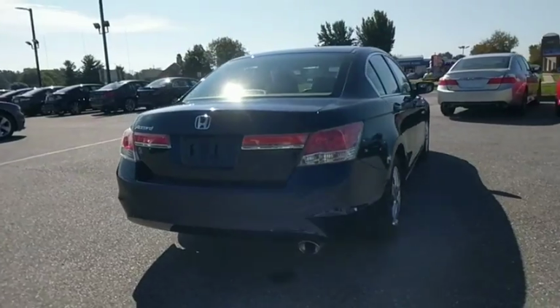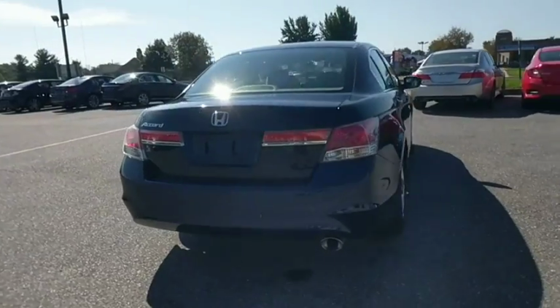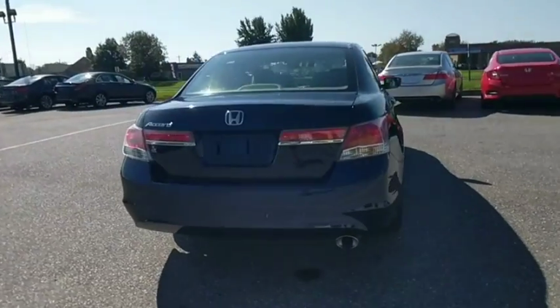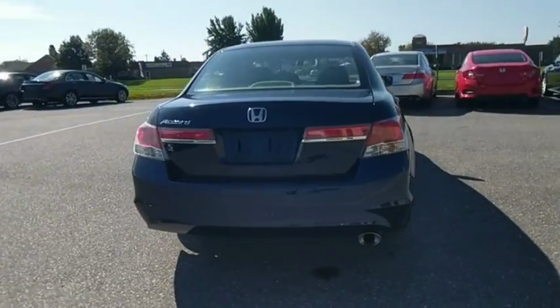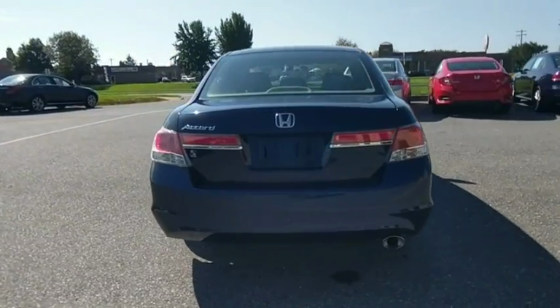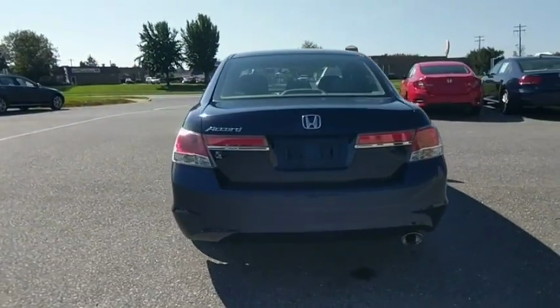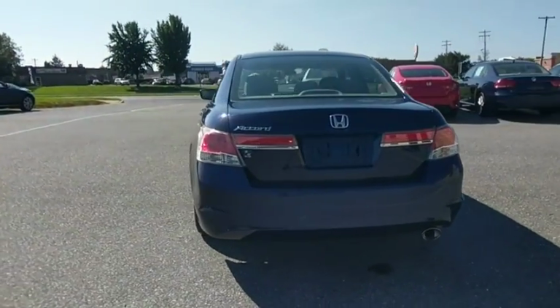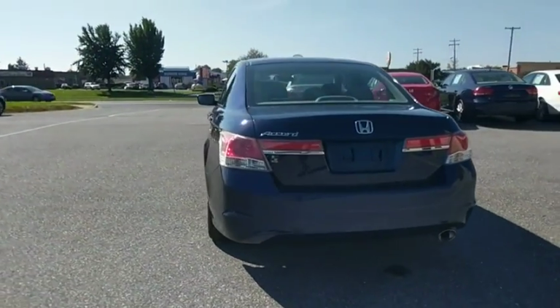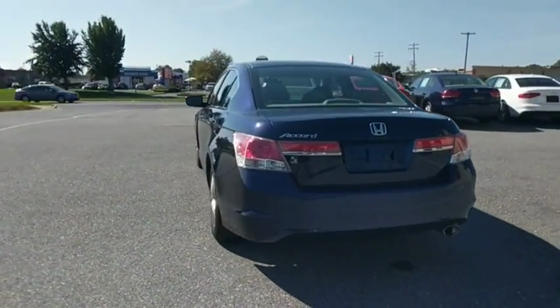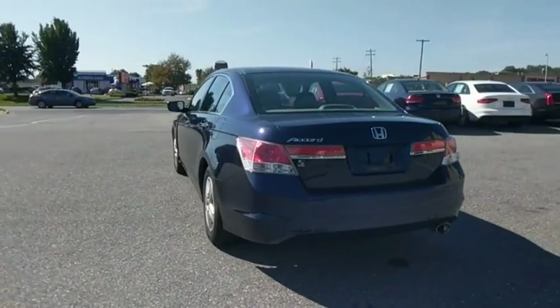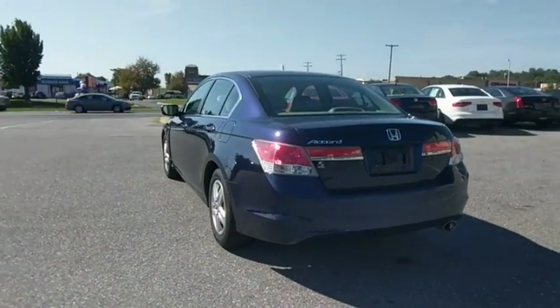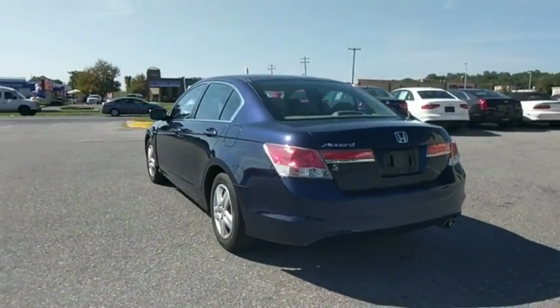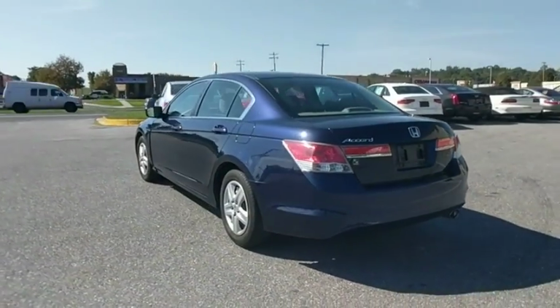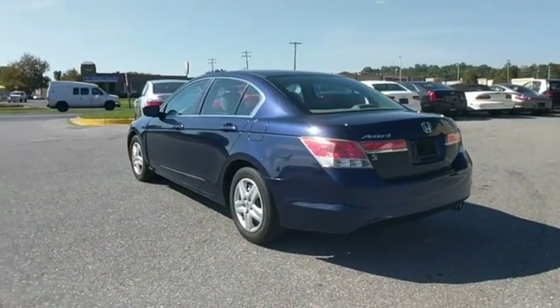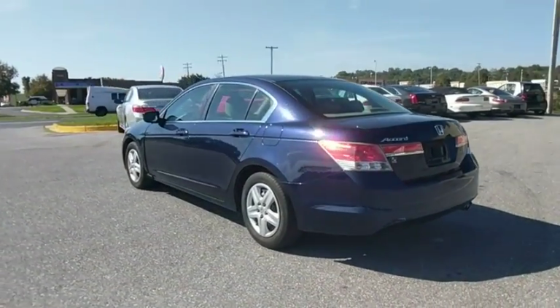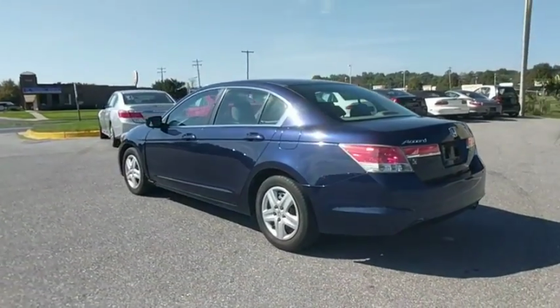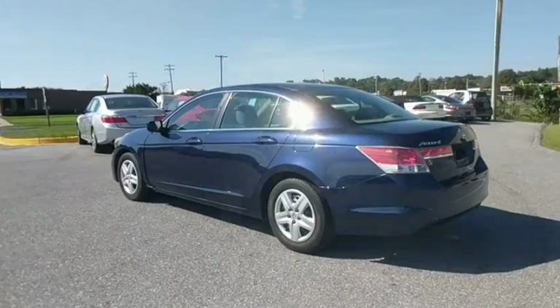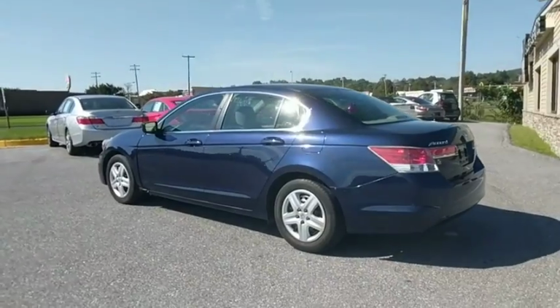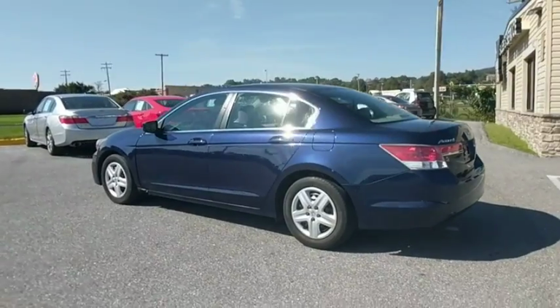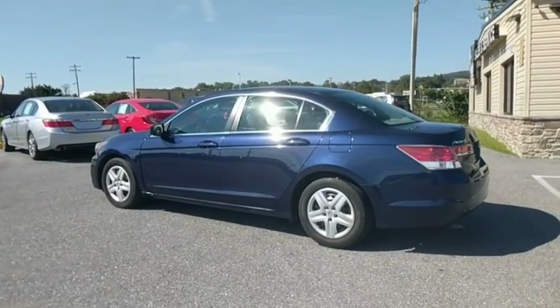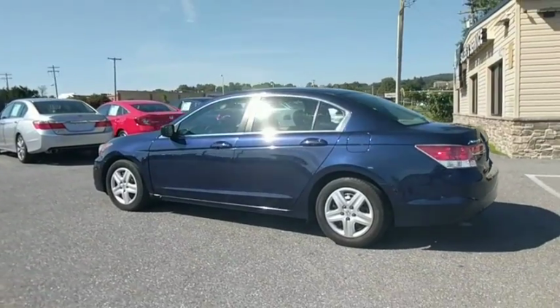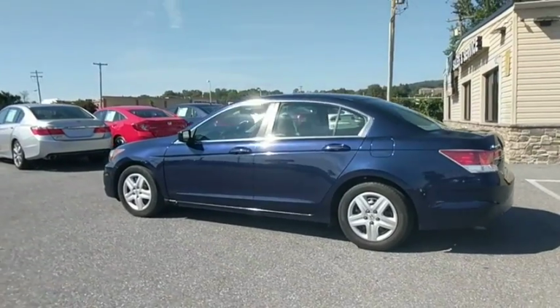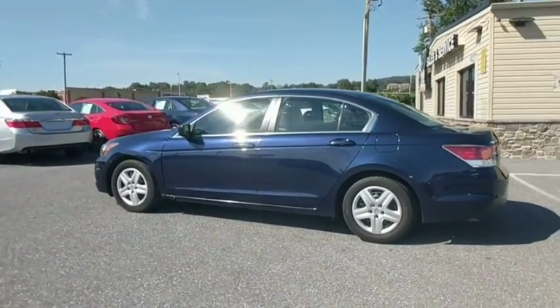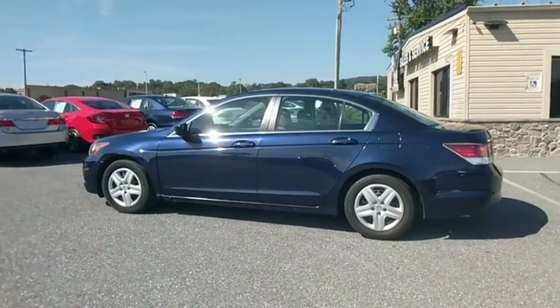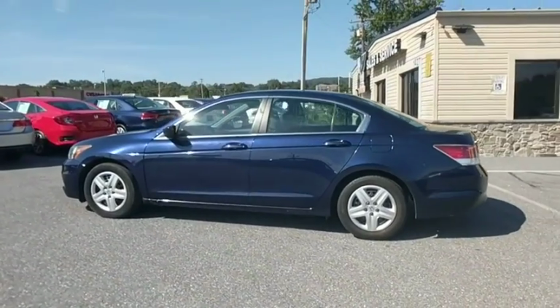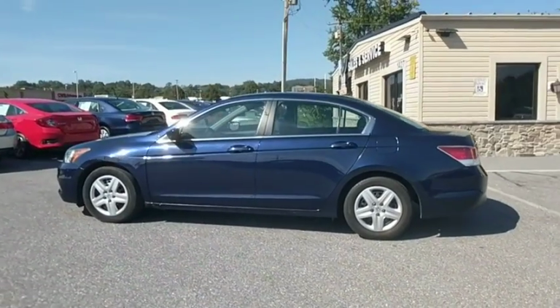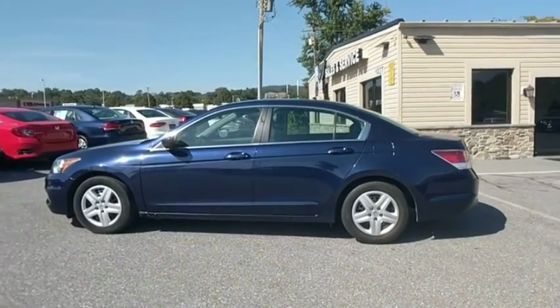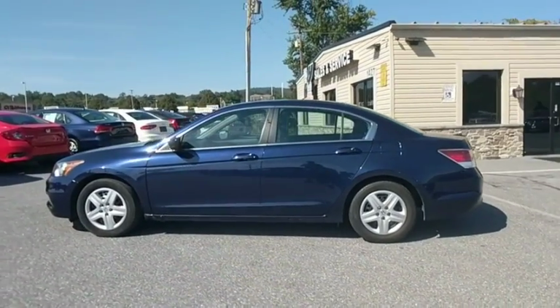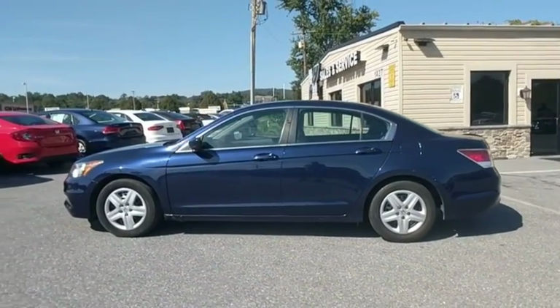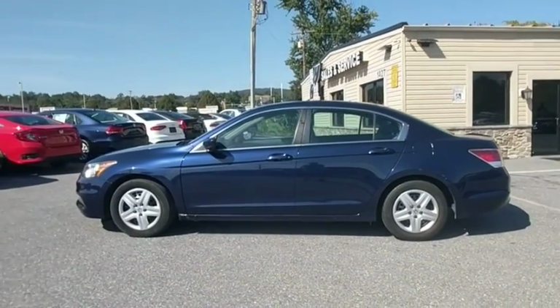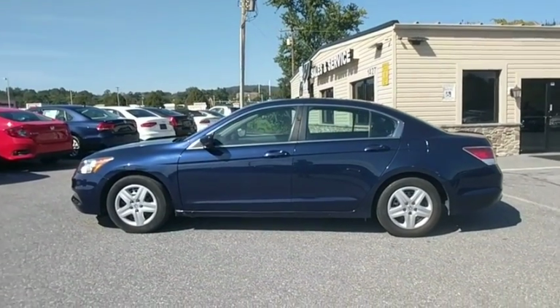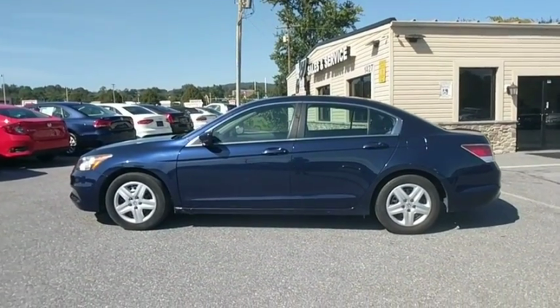Traction control, dual airbags, power steering, four-wheel disc brakes, rear window defroster, power windows, electronic stability control, CD player.